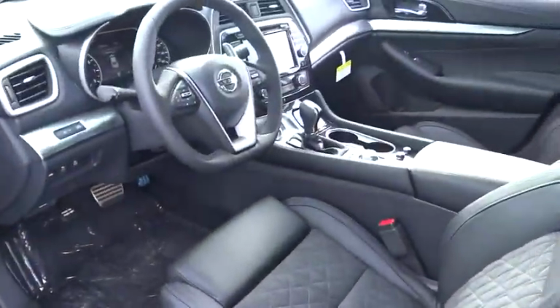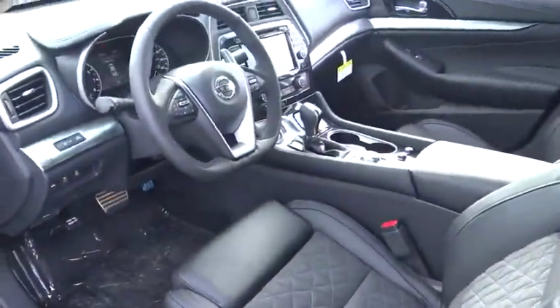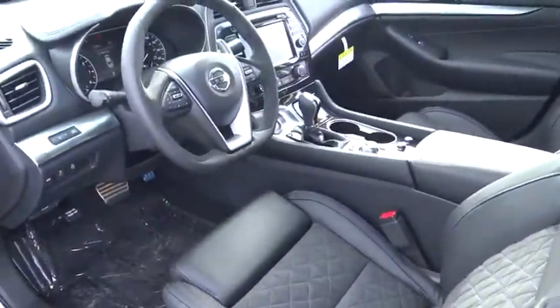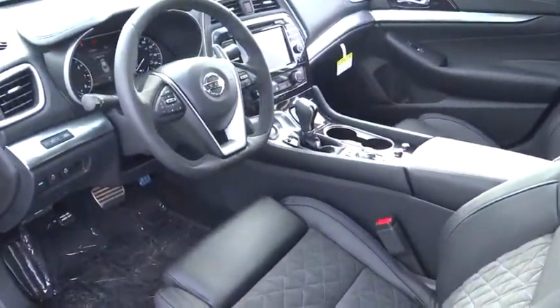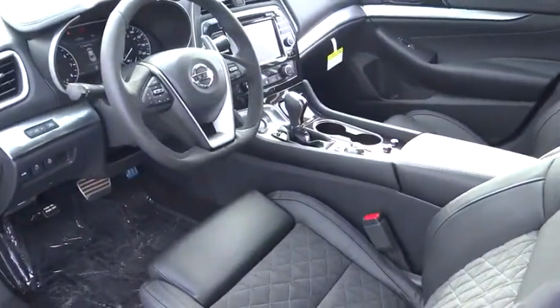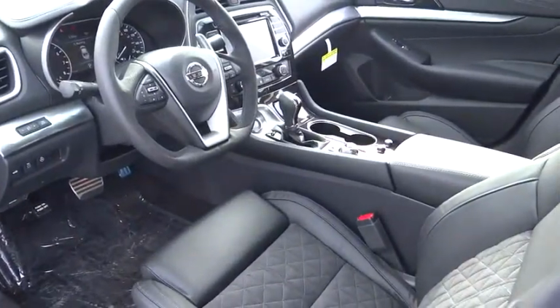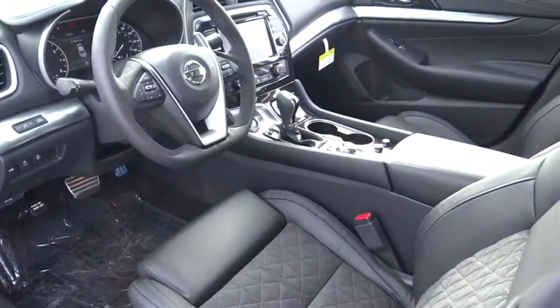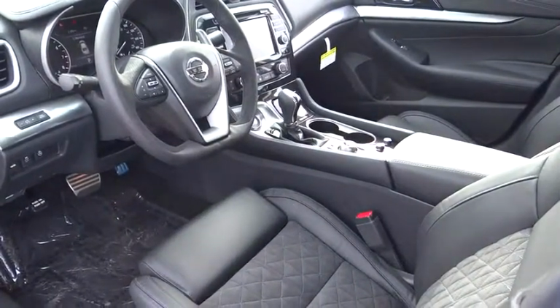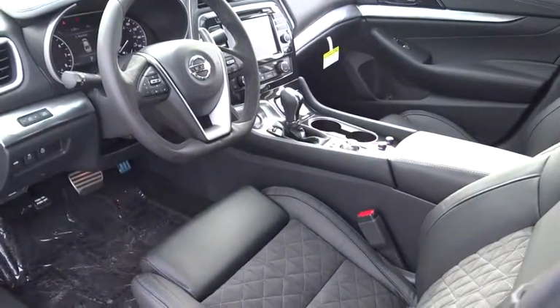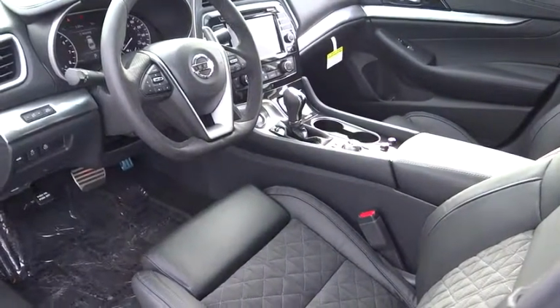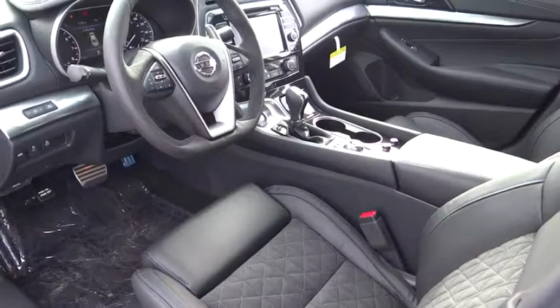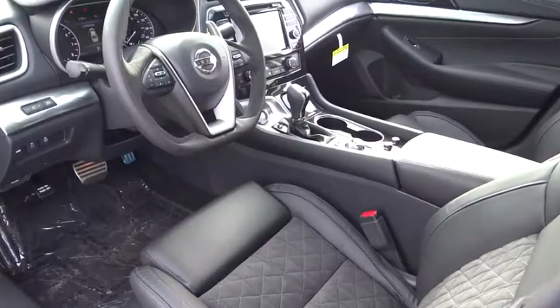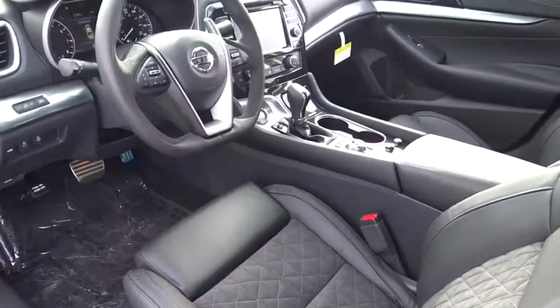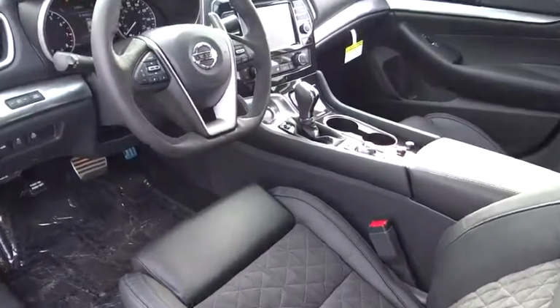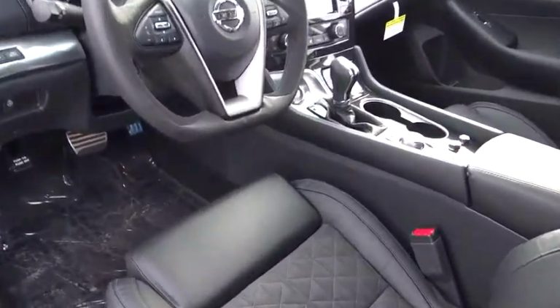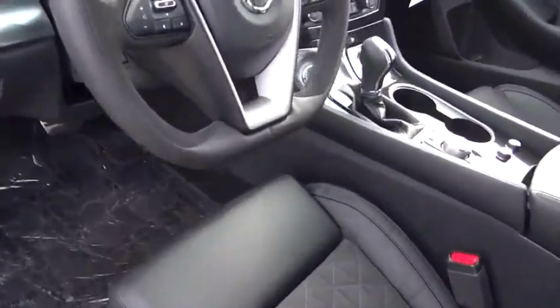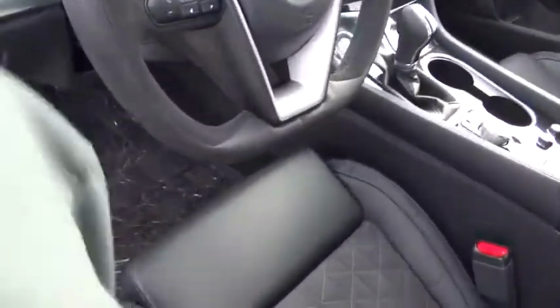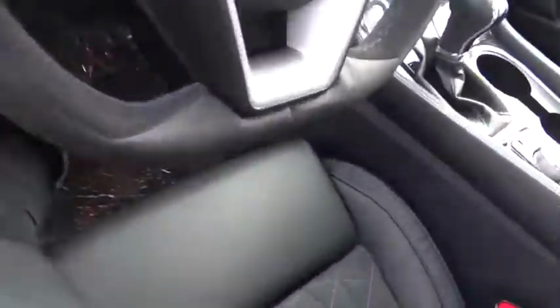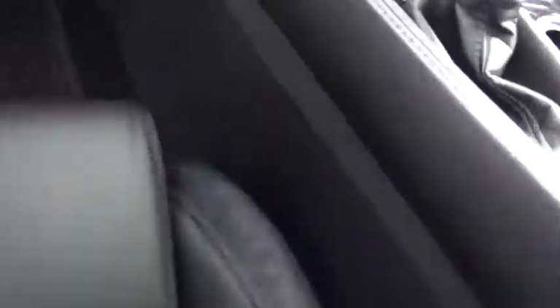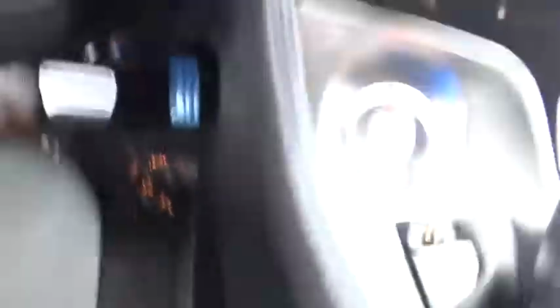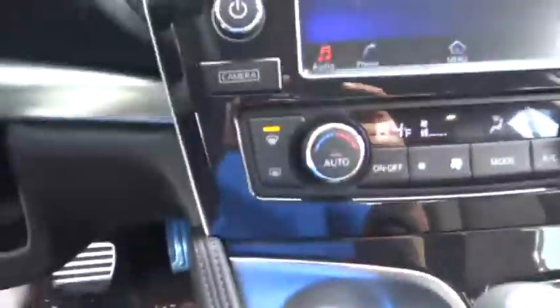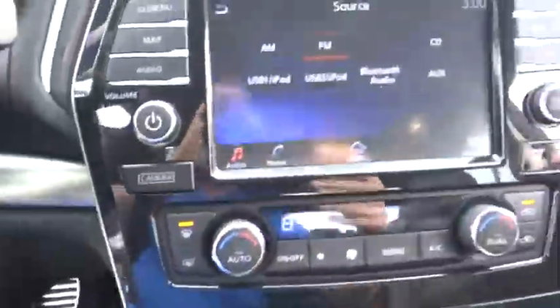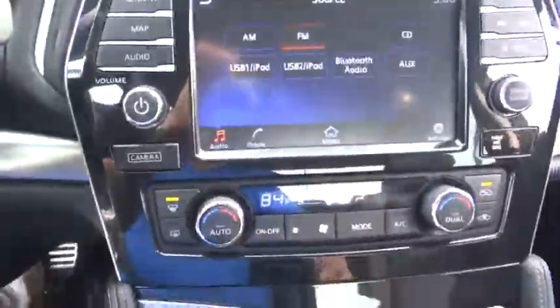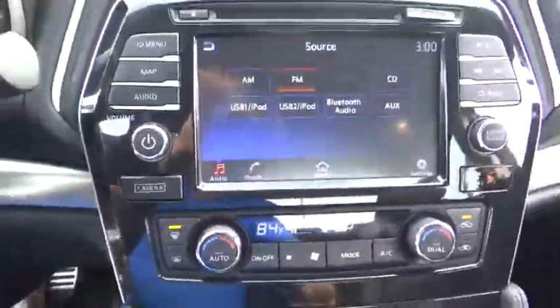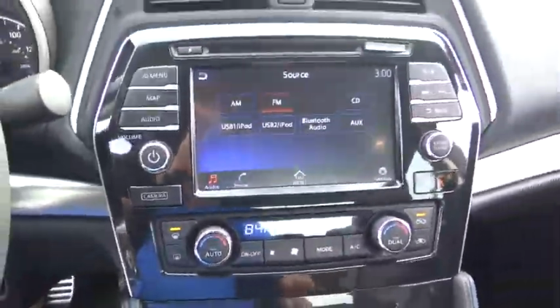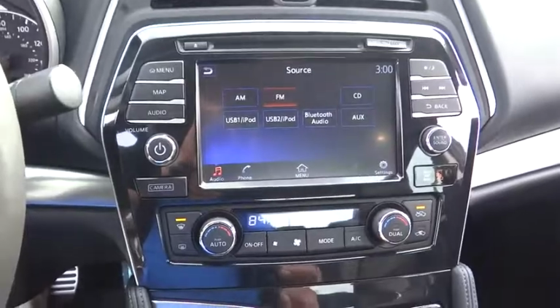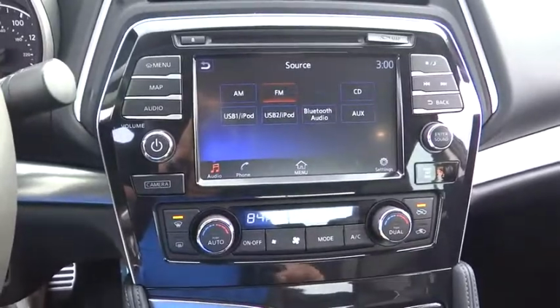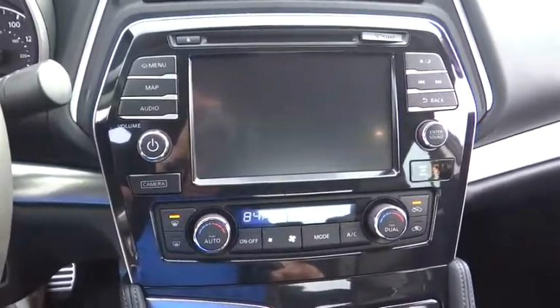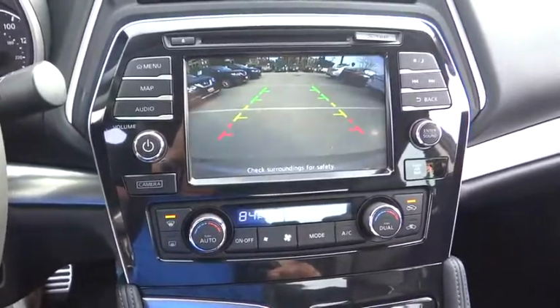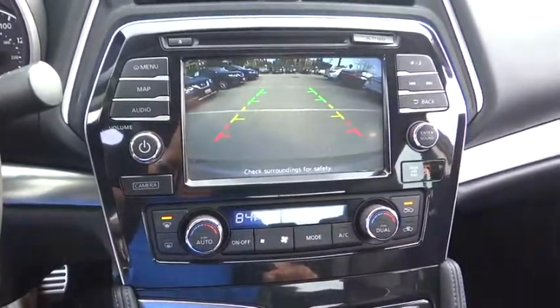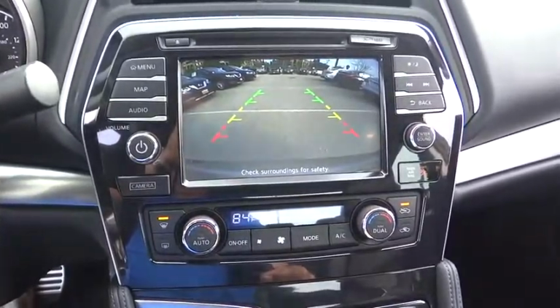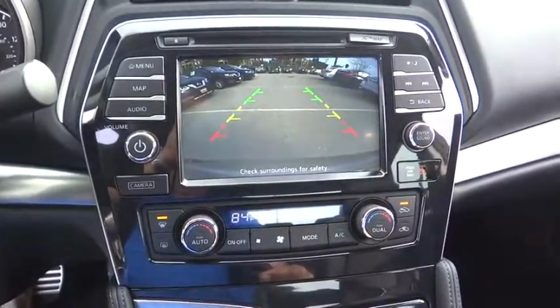Bluetooth, power steering, adjustable steering wheel, four-wheel disc brakes, keyless start, cruise control, aluminum wheels, hard disk drive media storage, auto dimming rear view mirror.